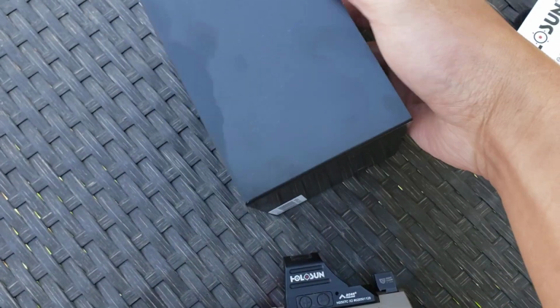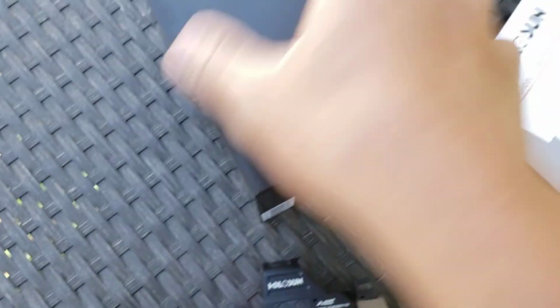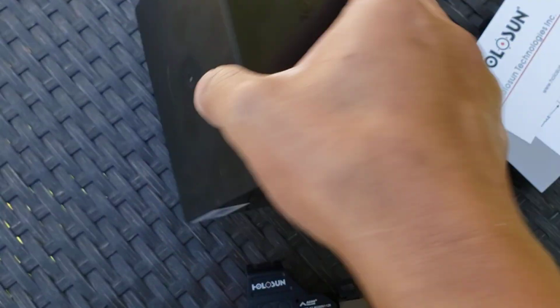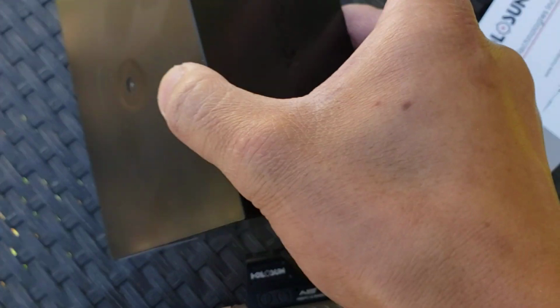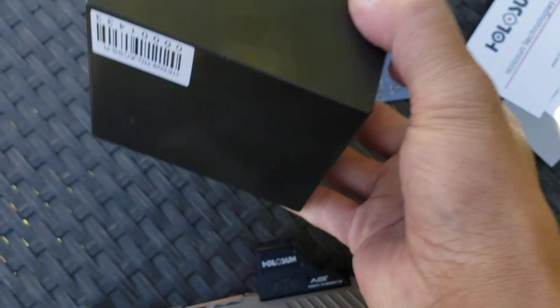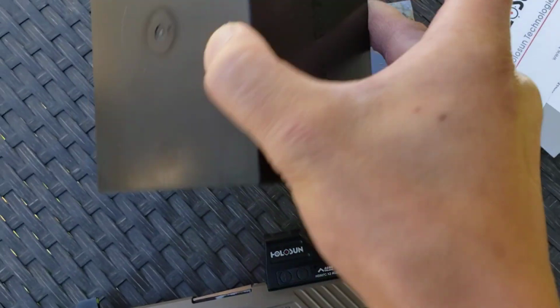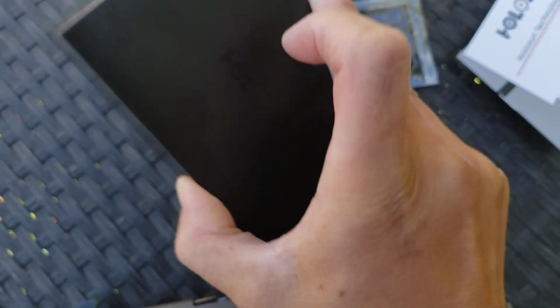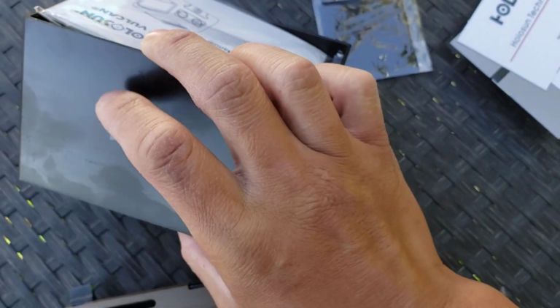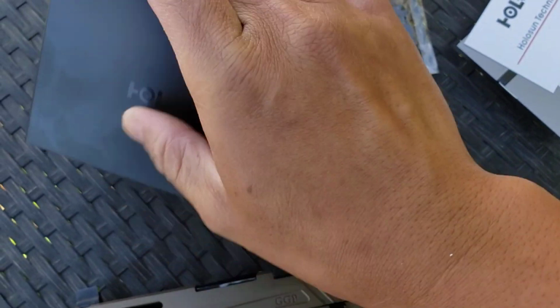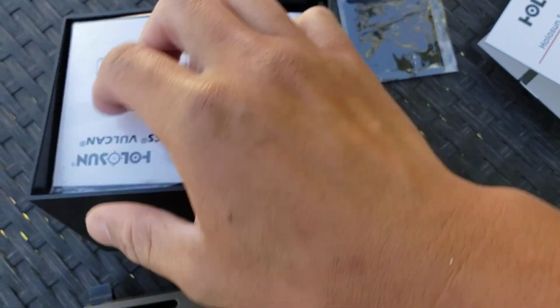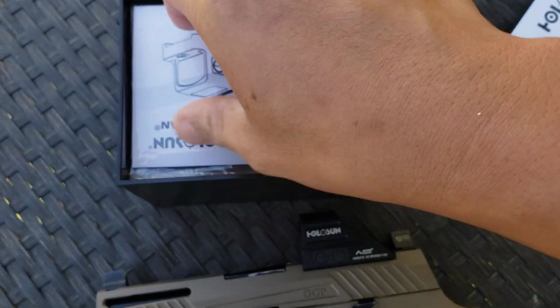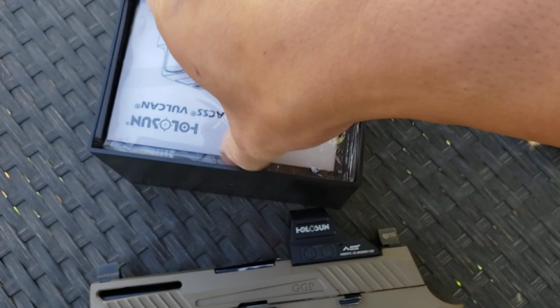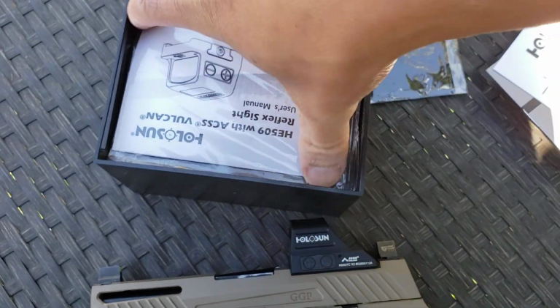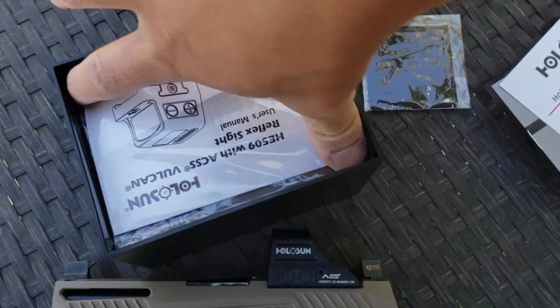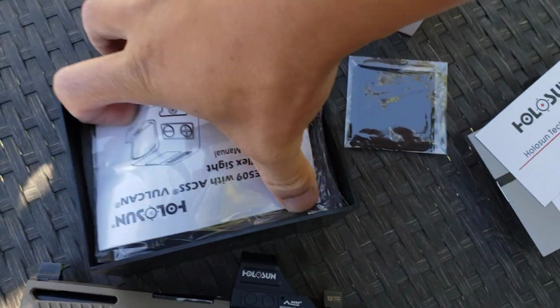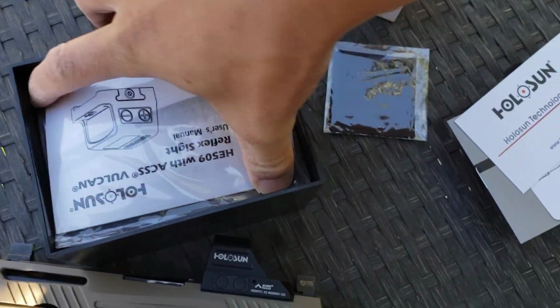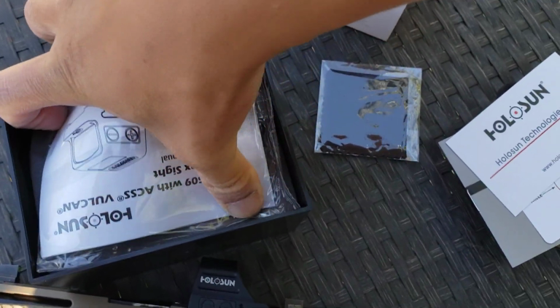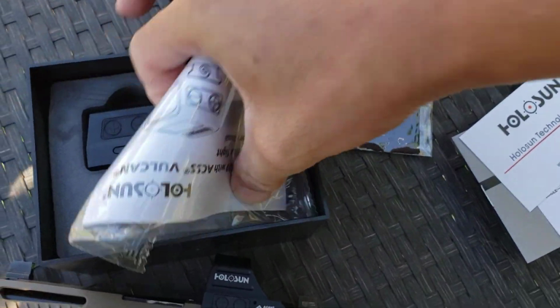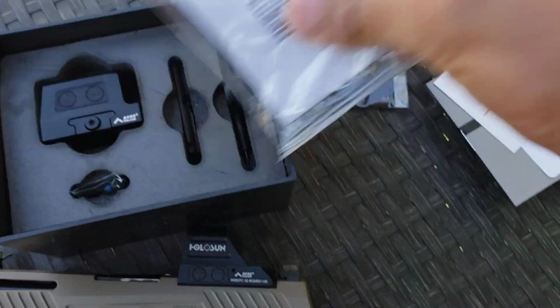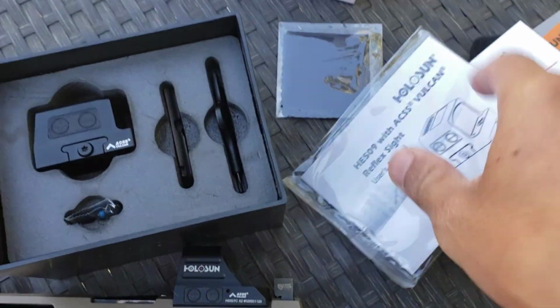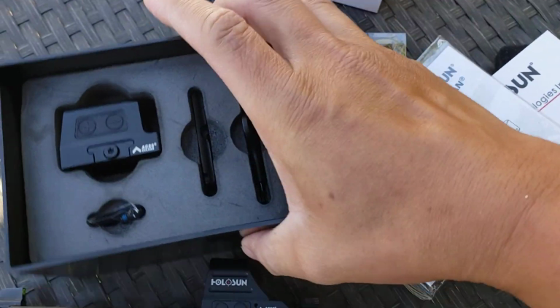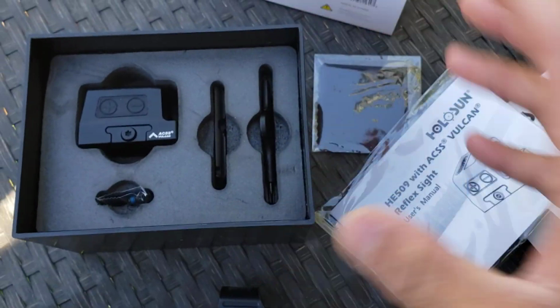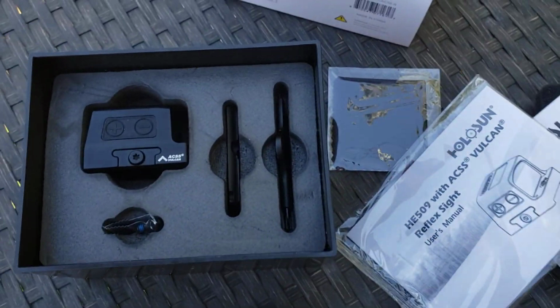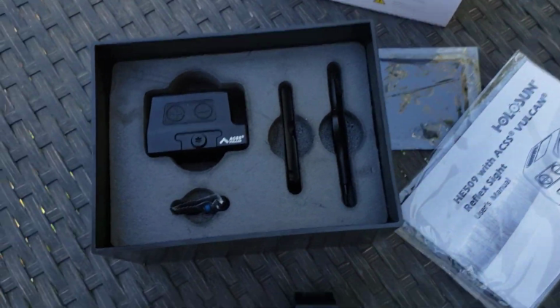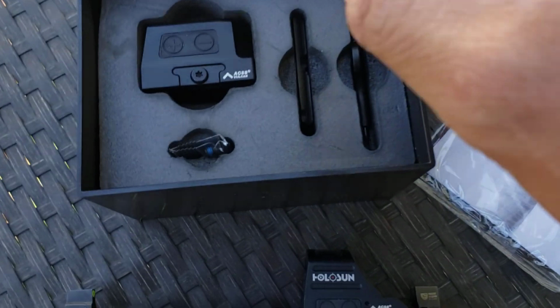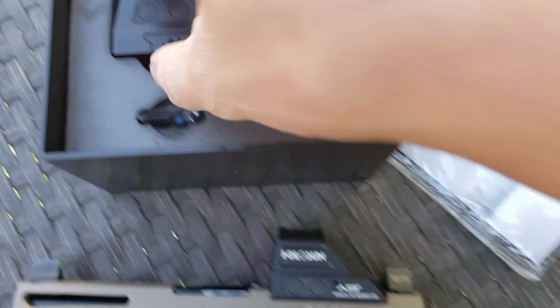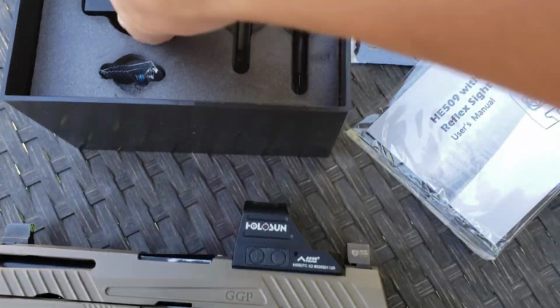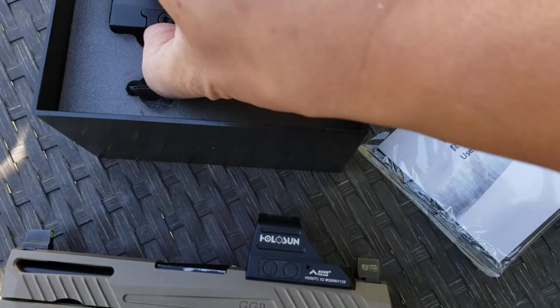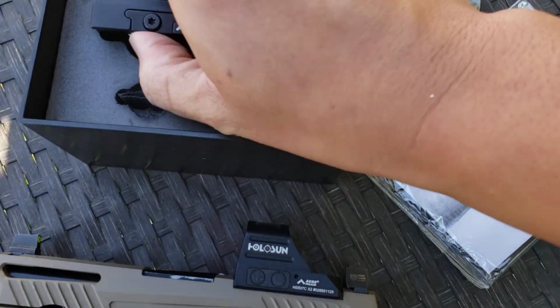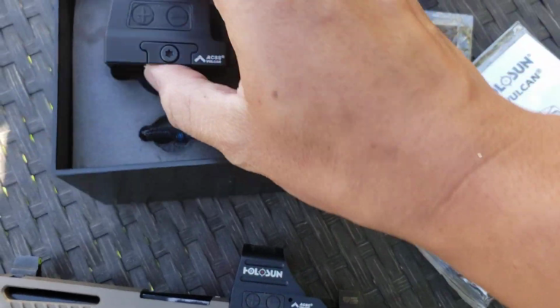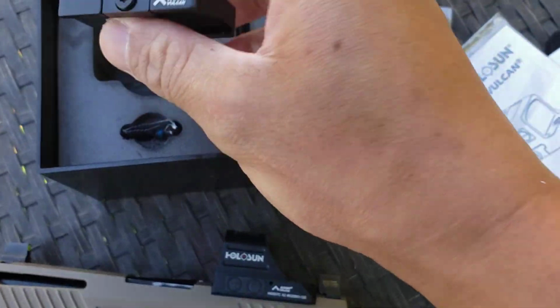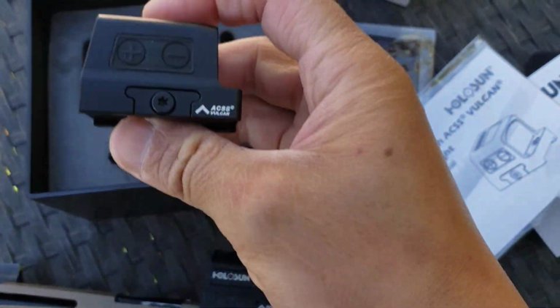Doing this one-handed today. I got instruction manuals, cleaning kit. And this one is for the RMR platform.